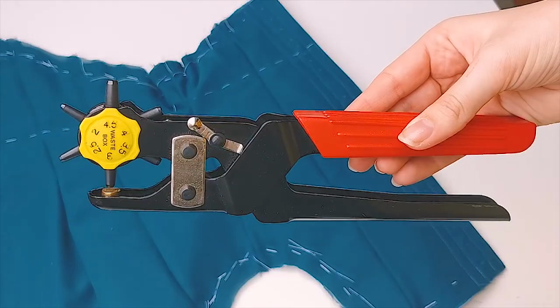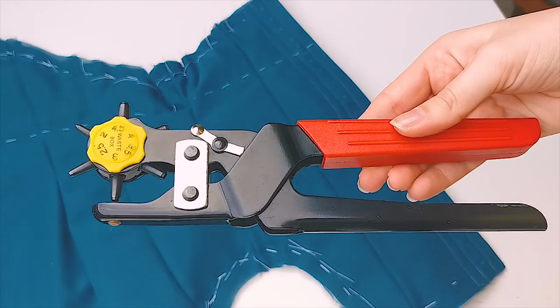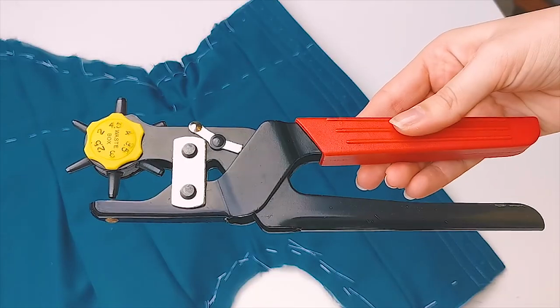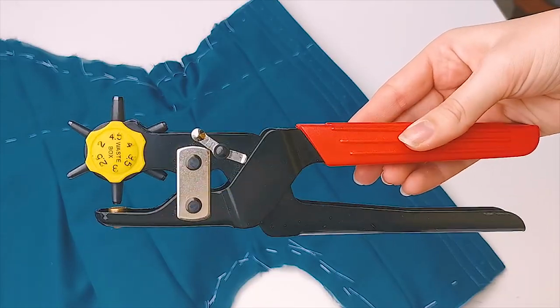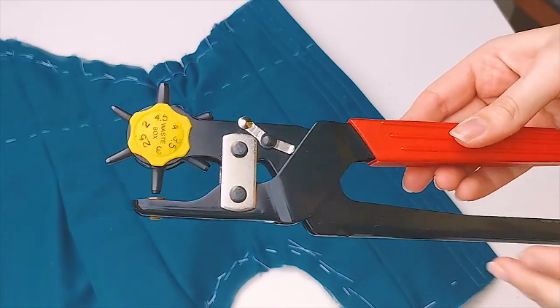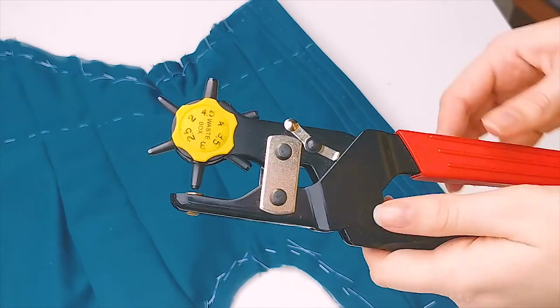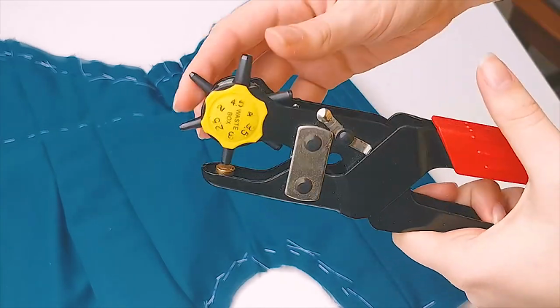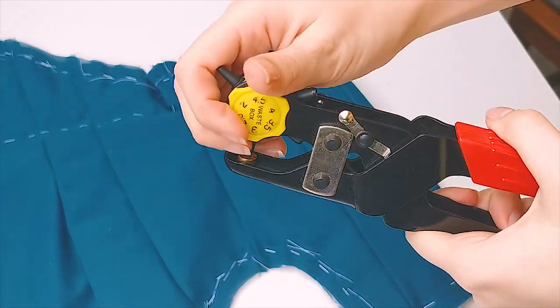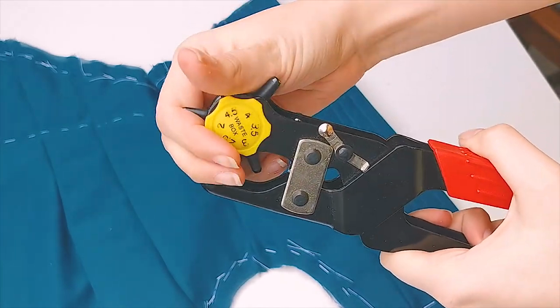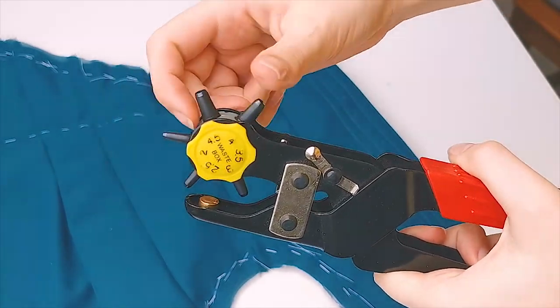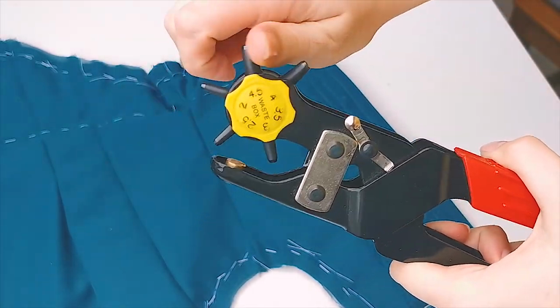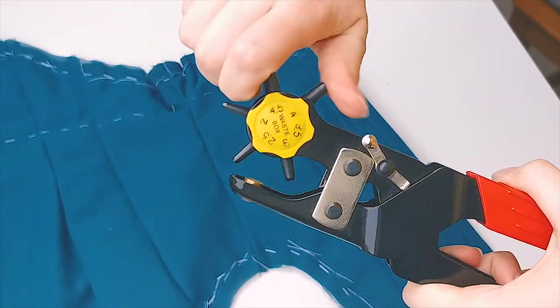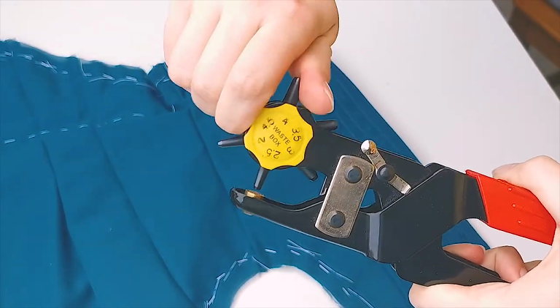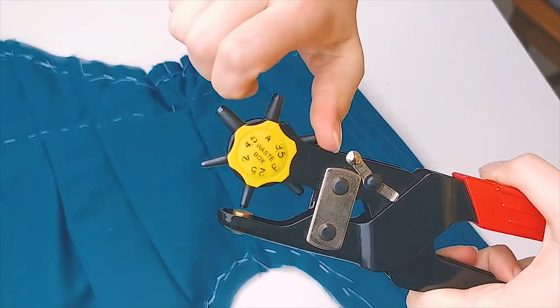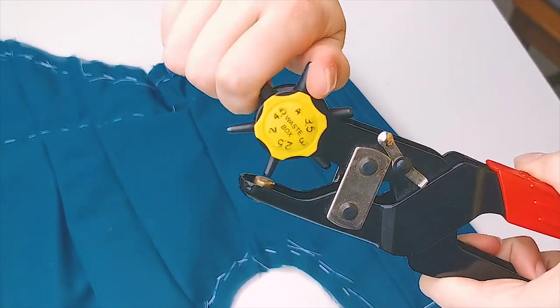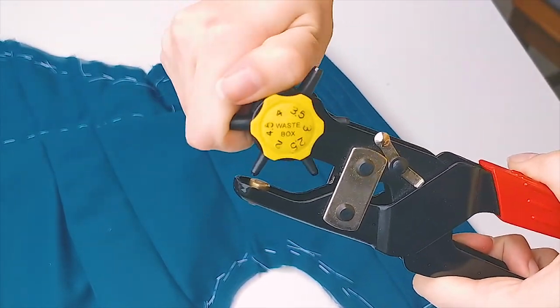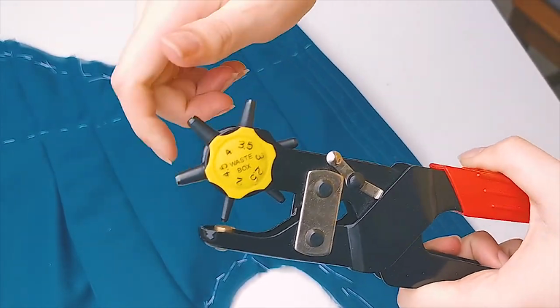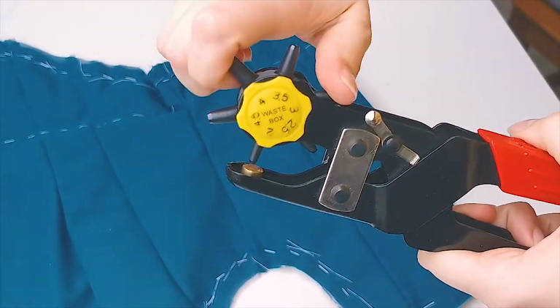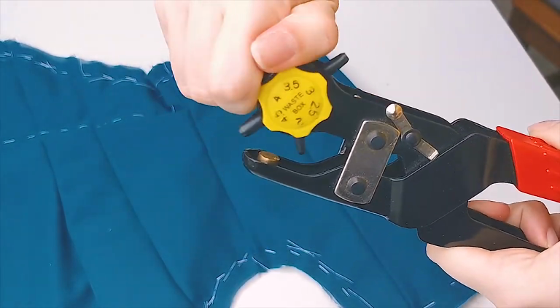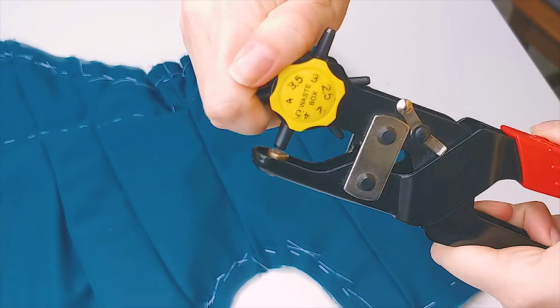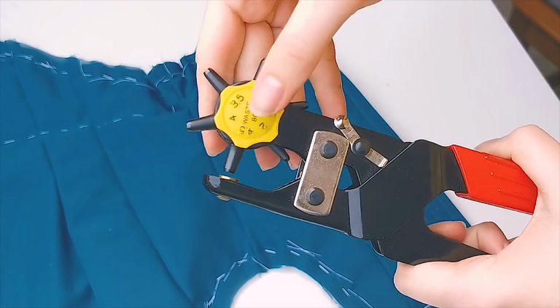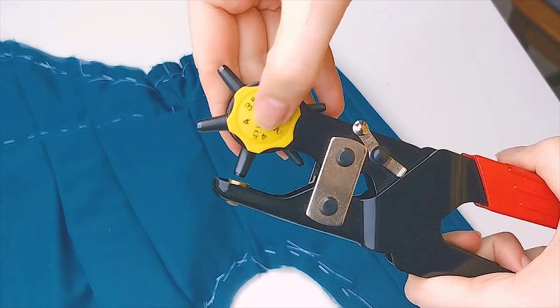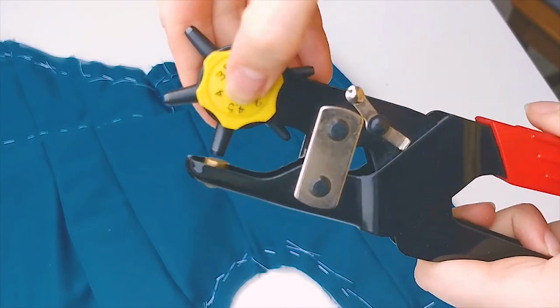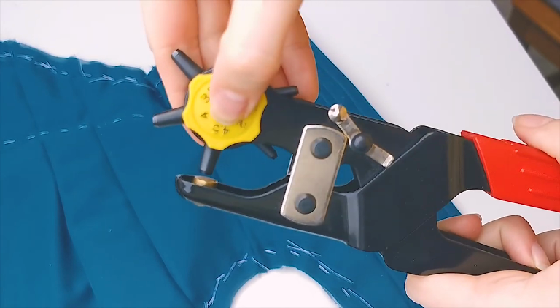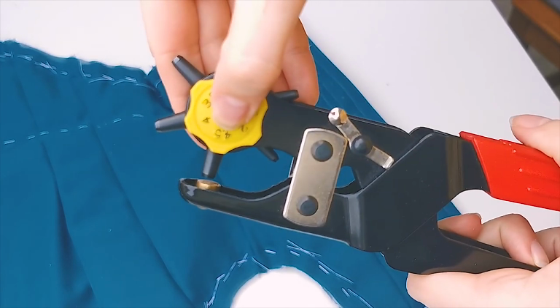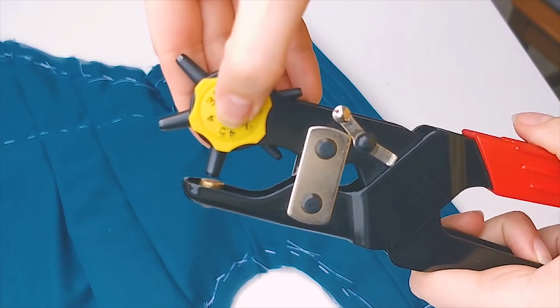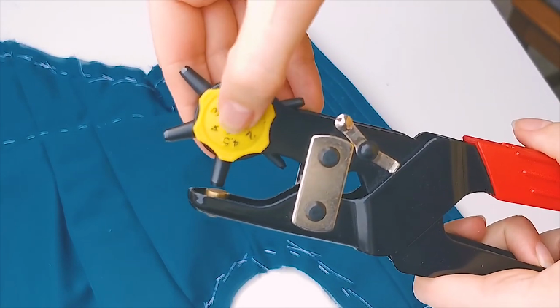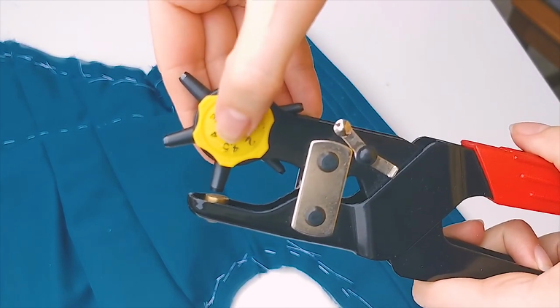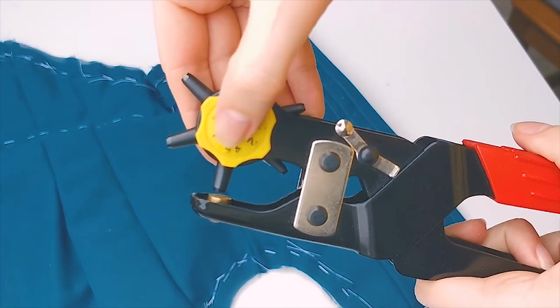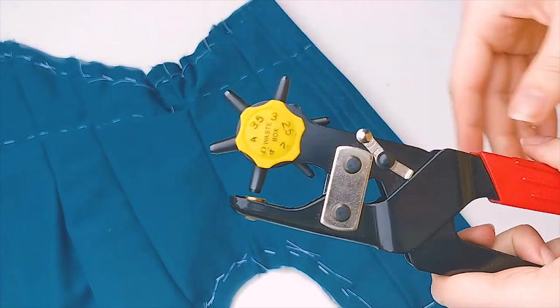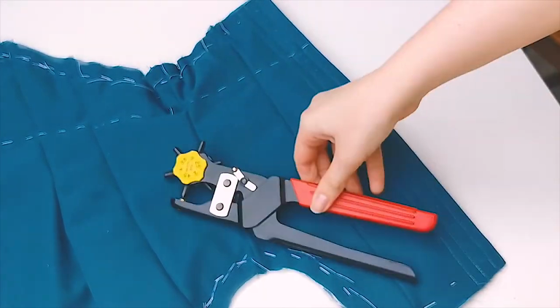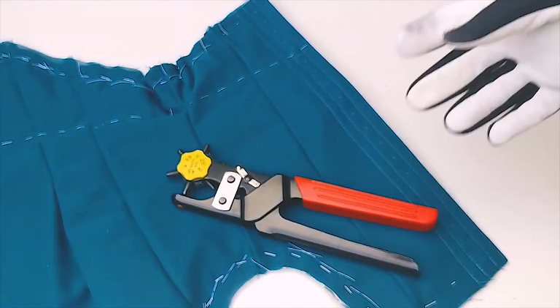Now that the channels are stitched into place and the eyelets are marked, I'm using a hole puncher to make the holes for my eyelets. I use the largest hole, which is the four and a half millimeter one.